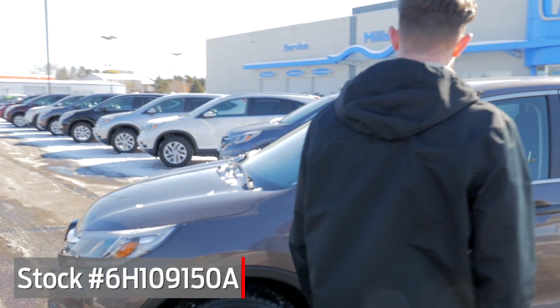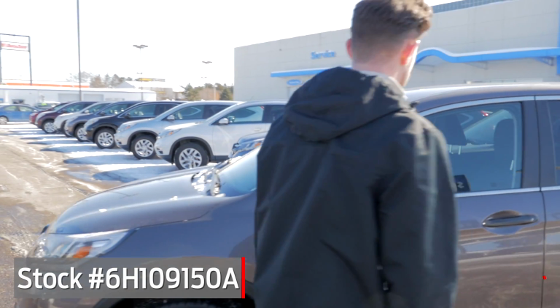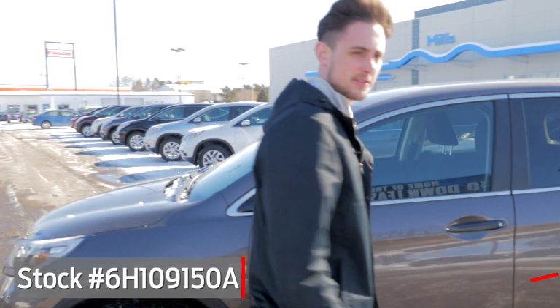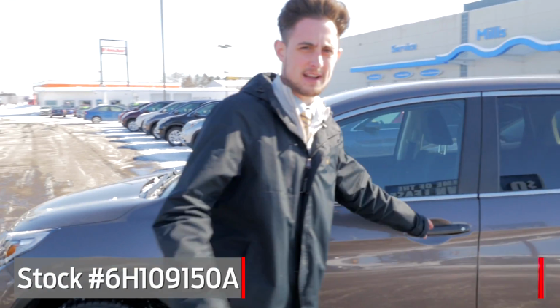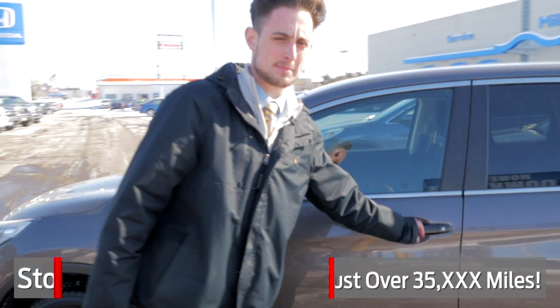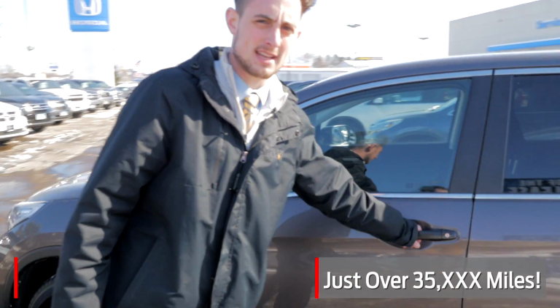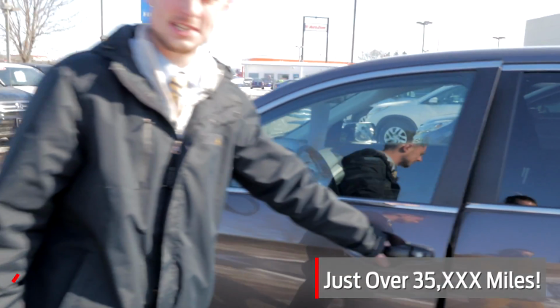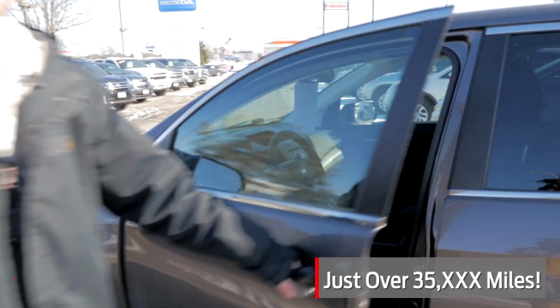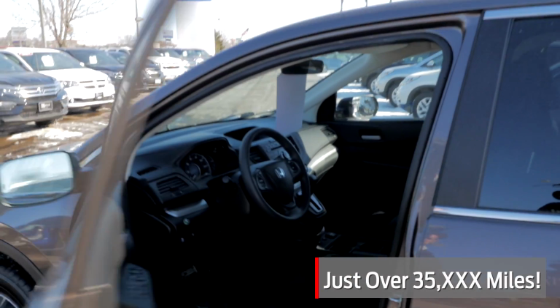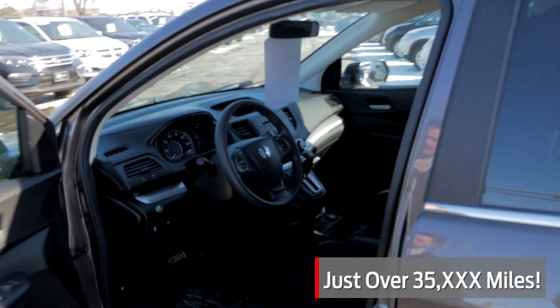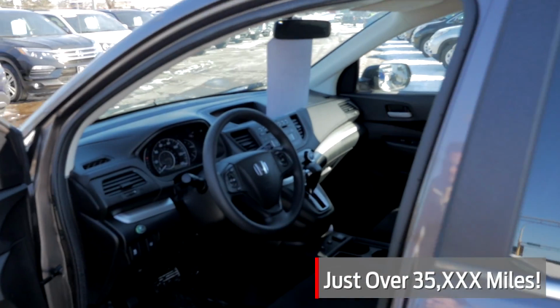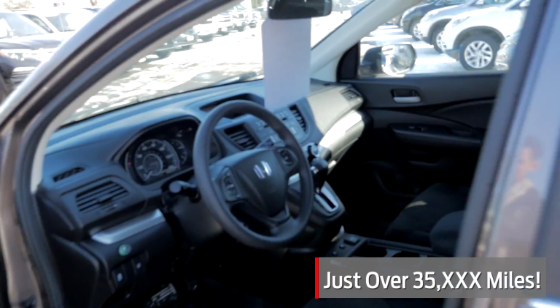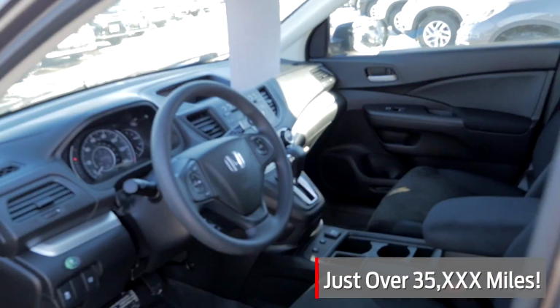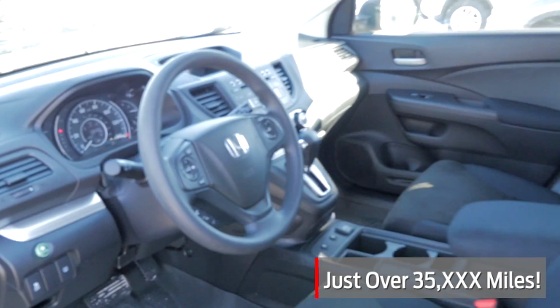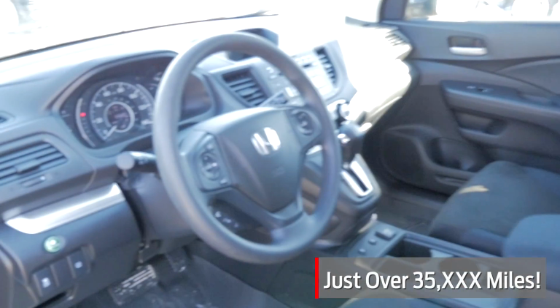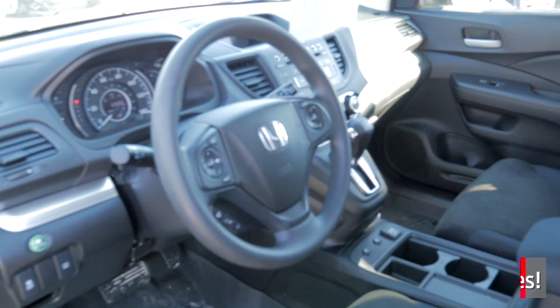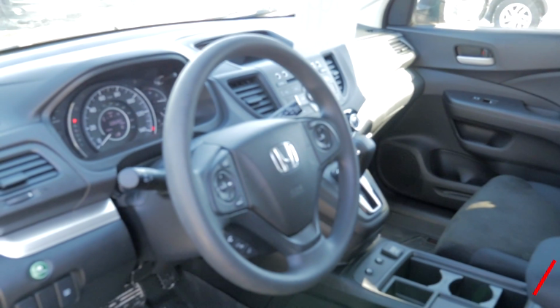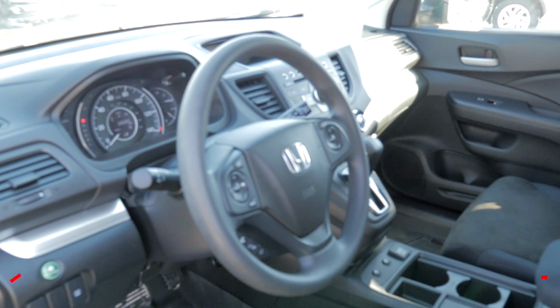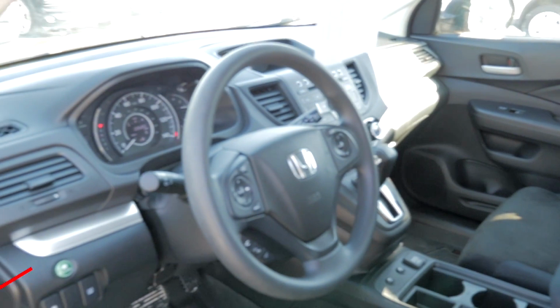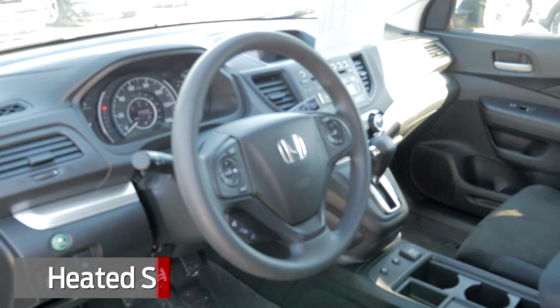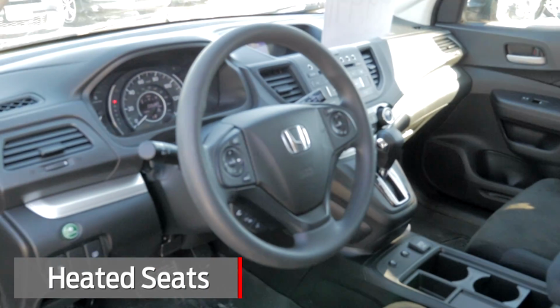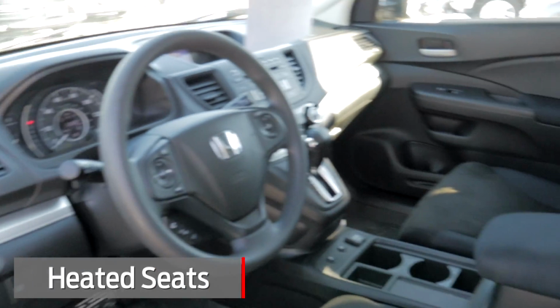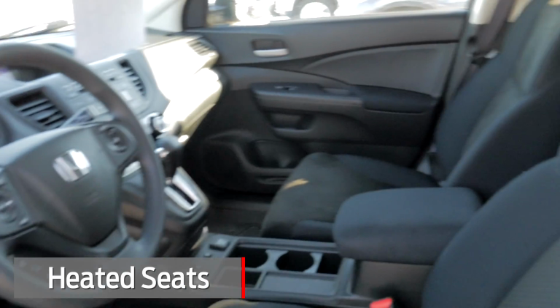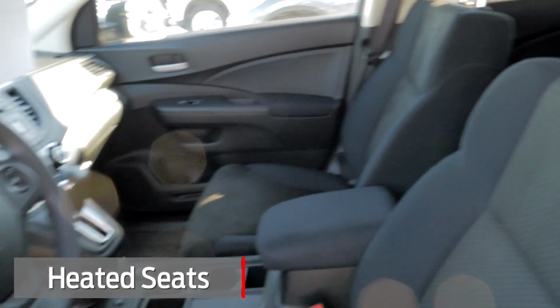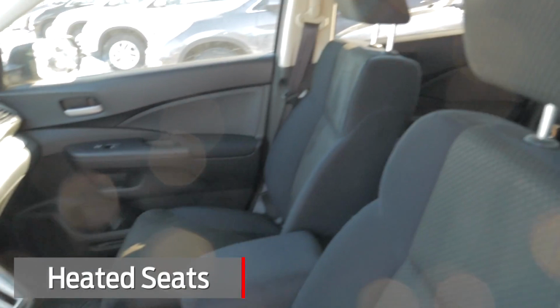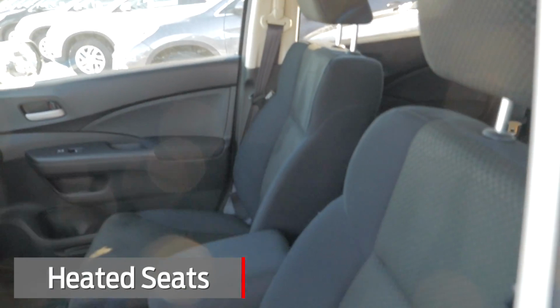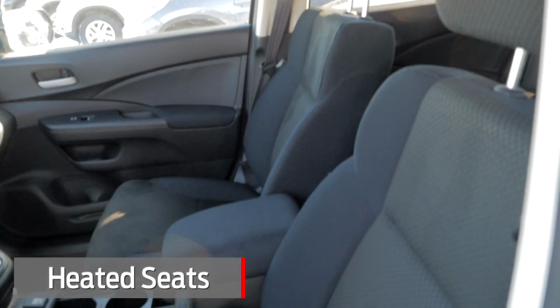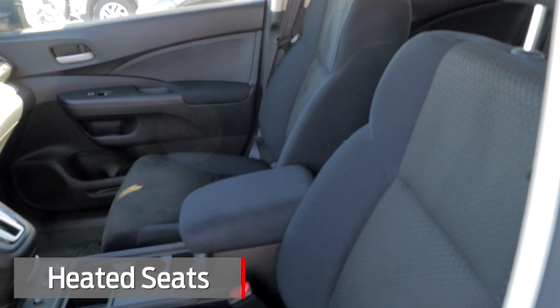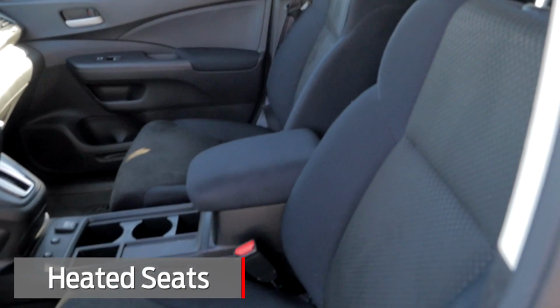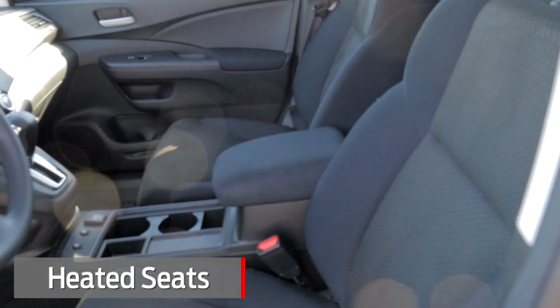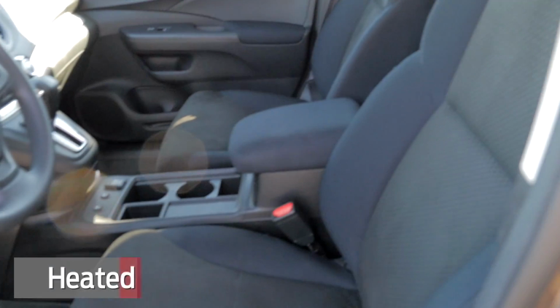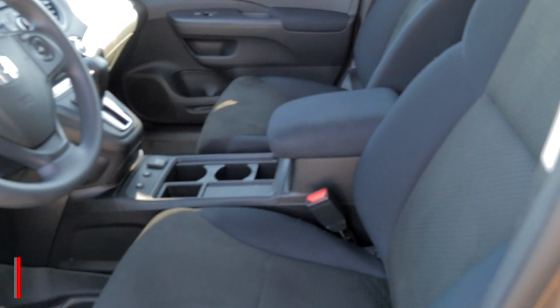This has just over 35,000 miles on it. It's a lease return vehicle that was leased from us originally. It does have aftermarket heated seats in there. This is one step up from the base package LX.